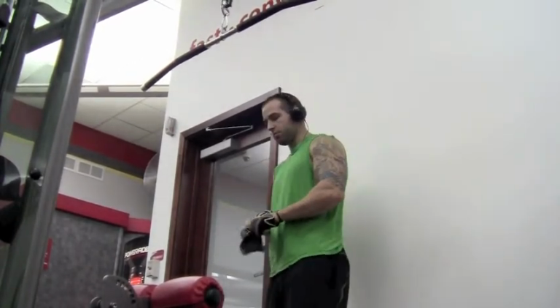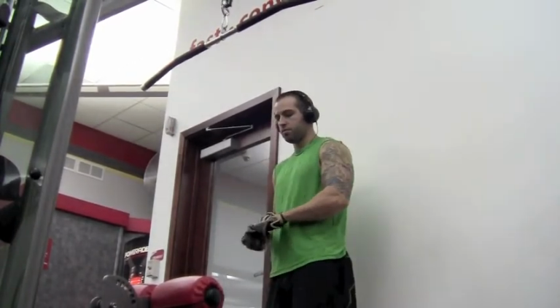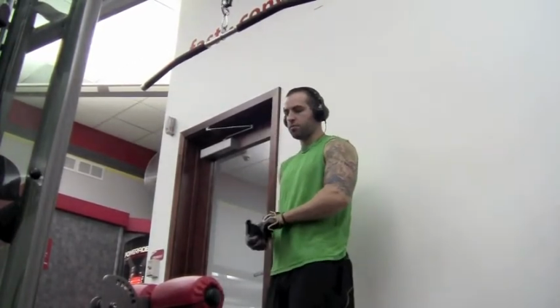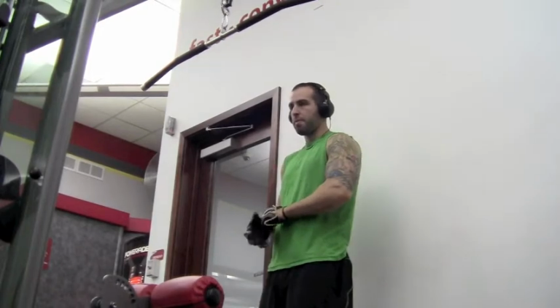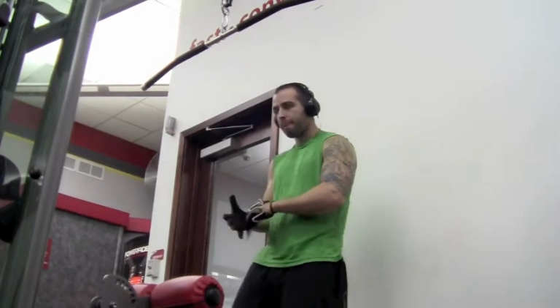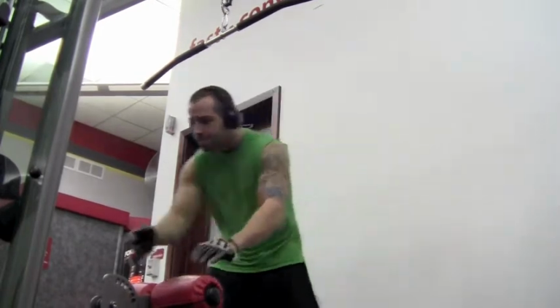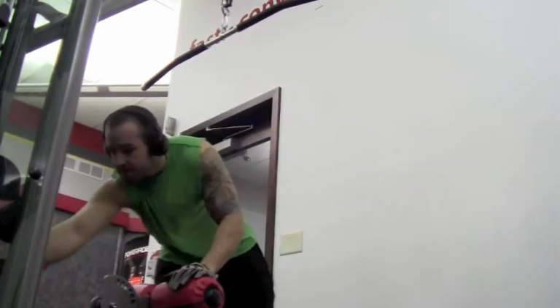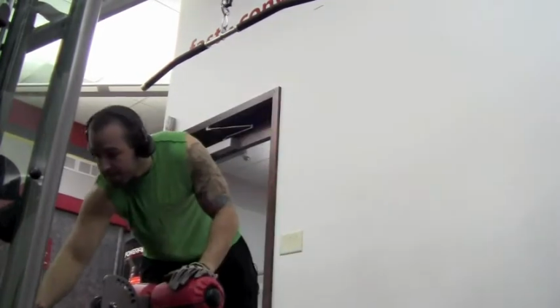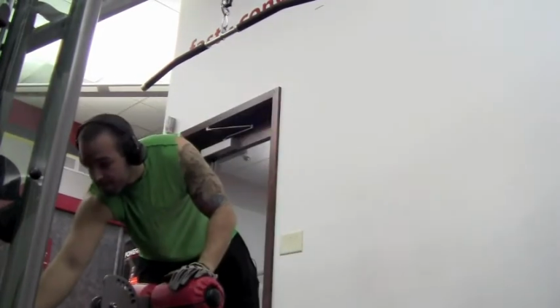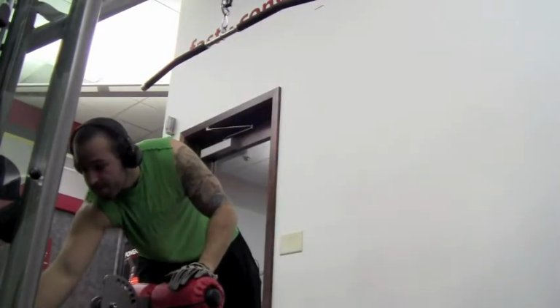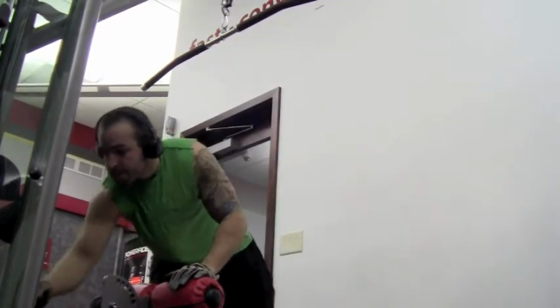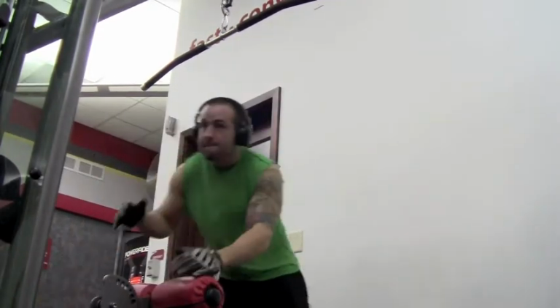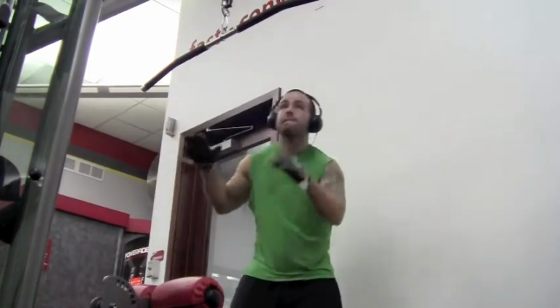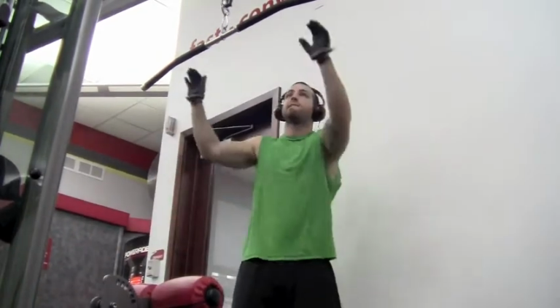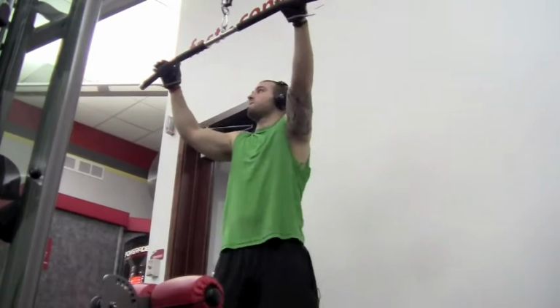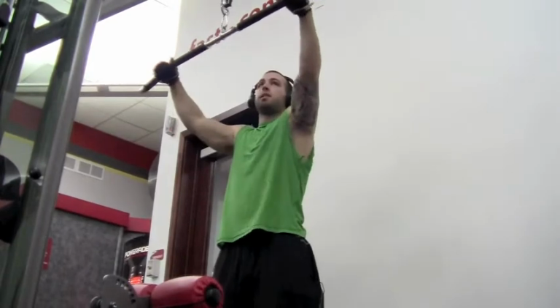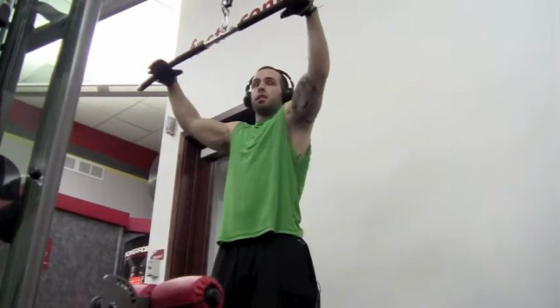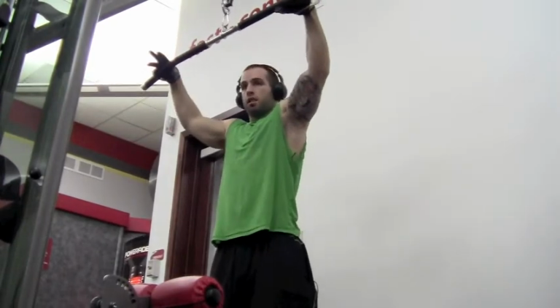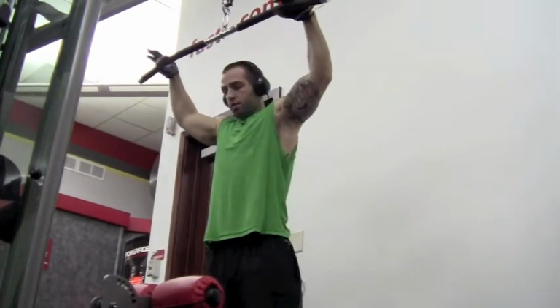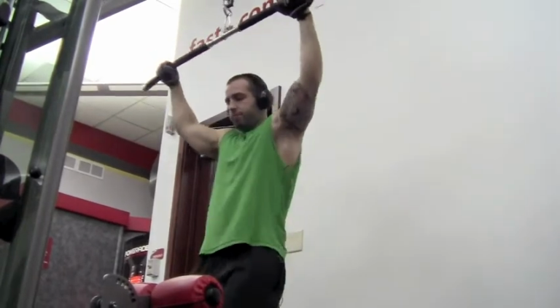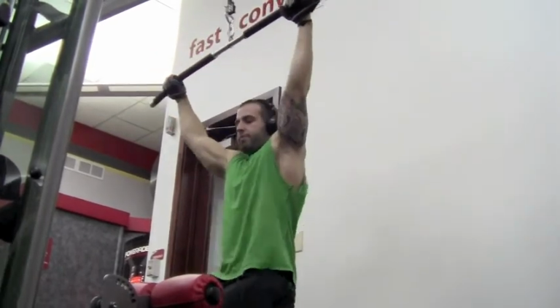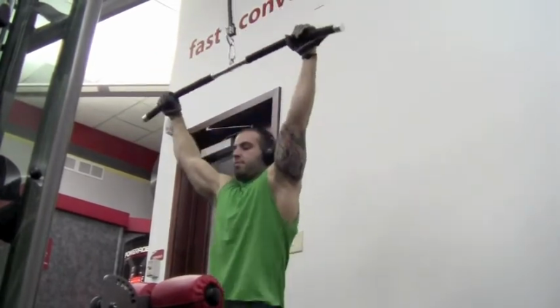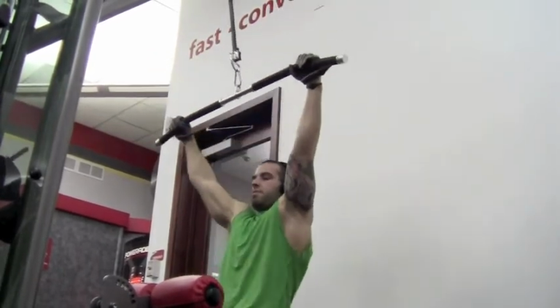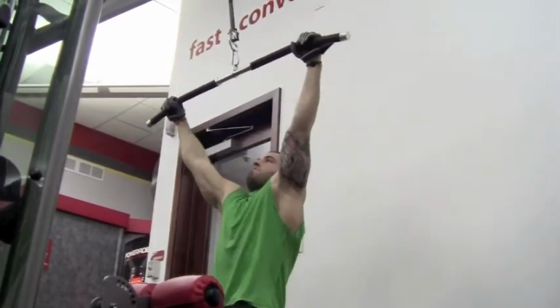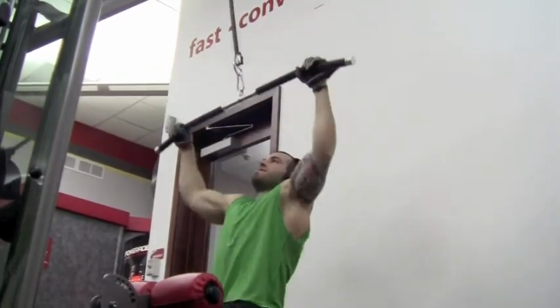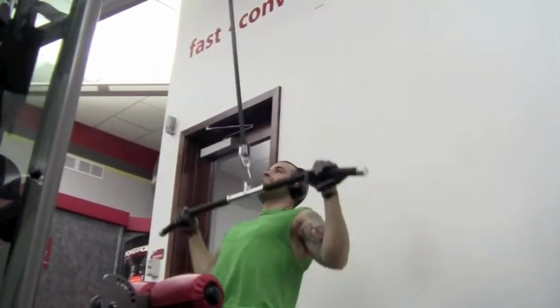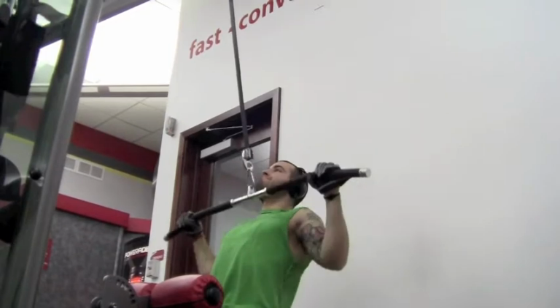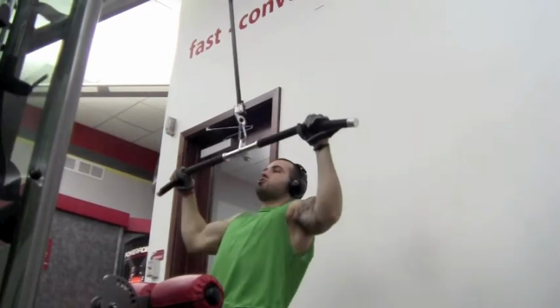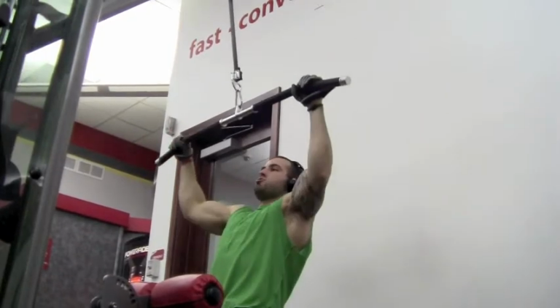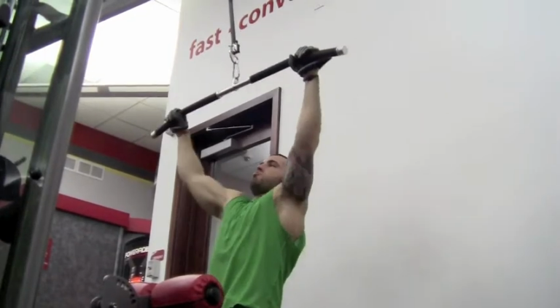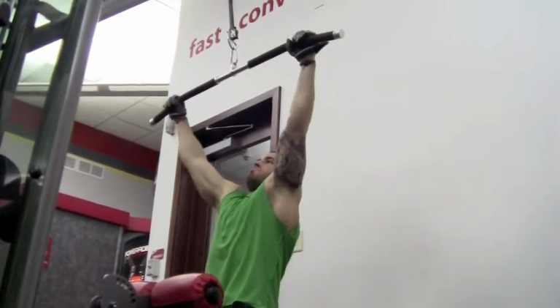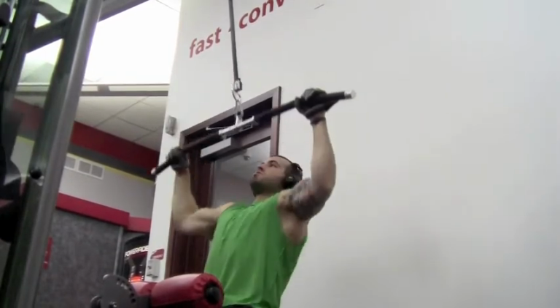I'm going to start out with a warm-up set, or a couple warm-up sets just to get blood into that muscle group, and then stretch, and then get into my working sets. So right here, I start with a lat pull-down, driving that bar to your sternum or your chest.